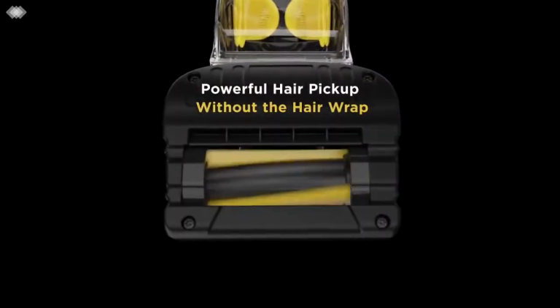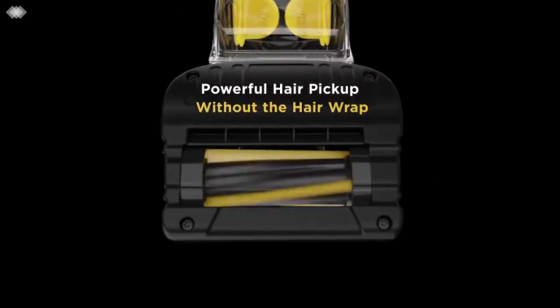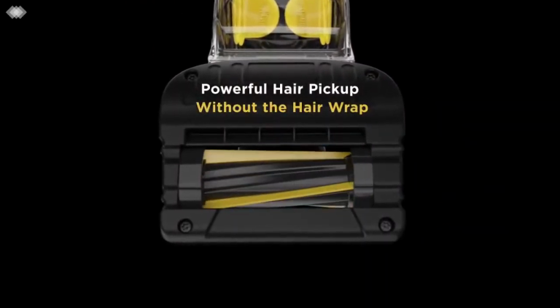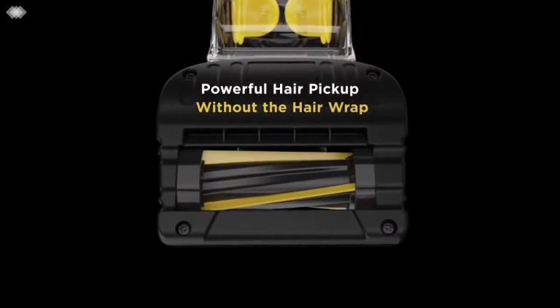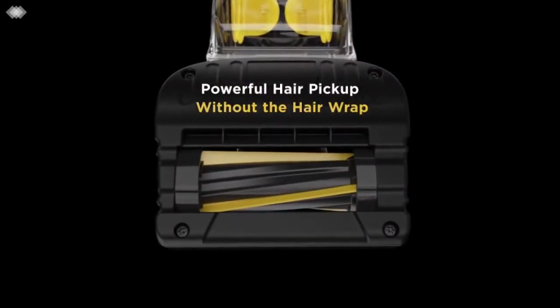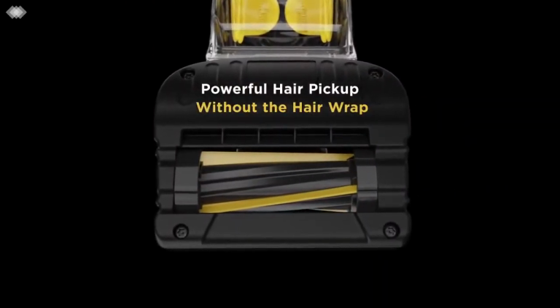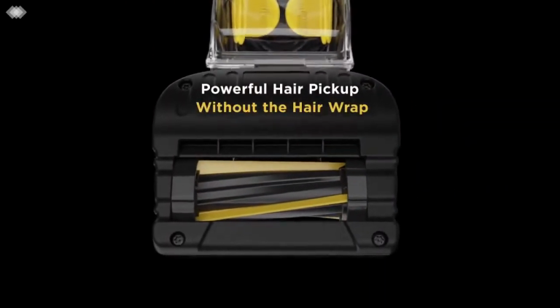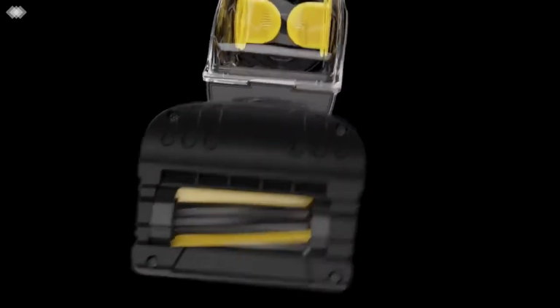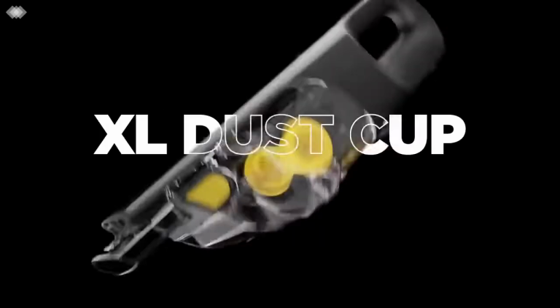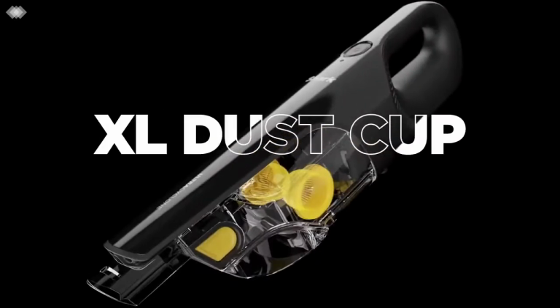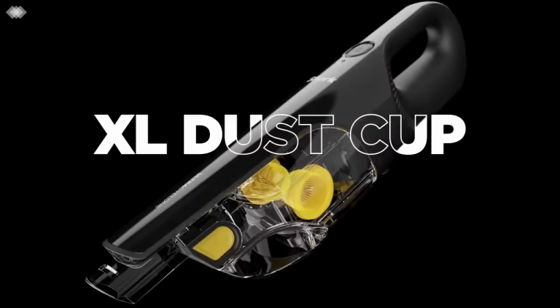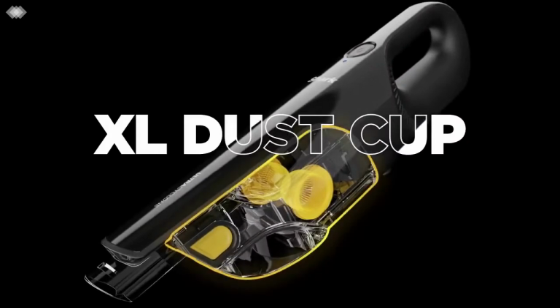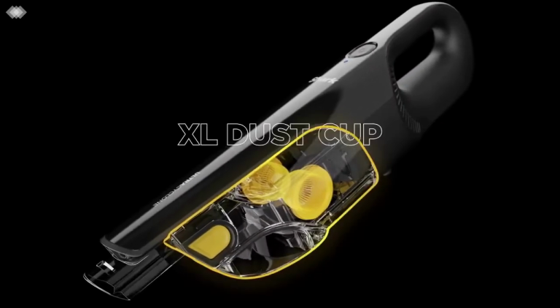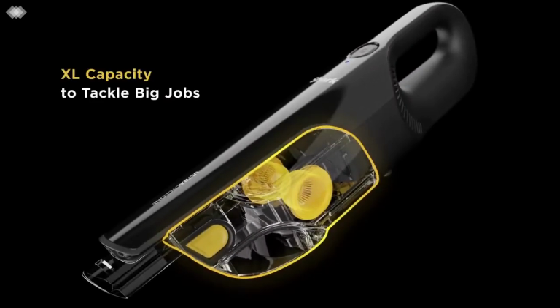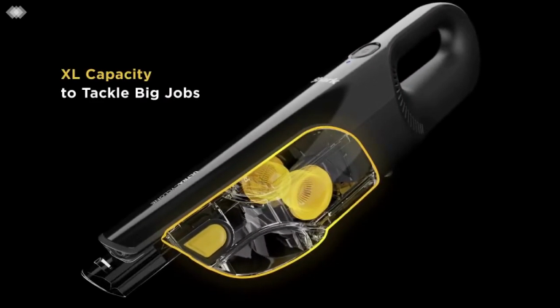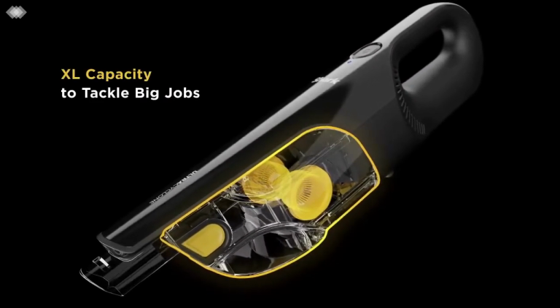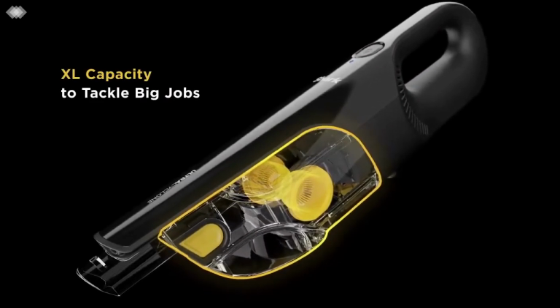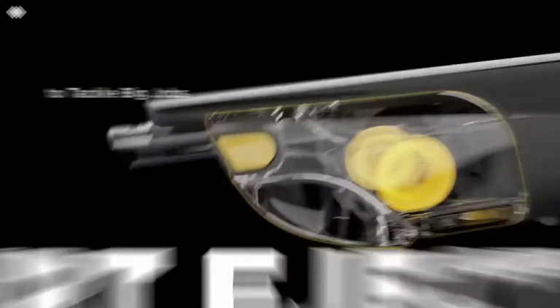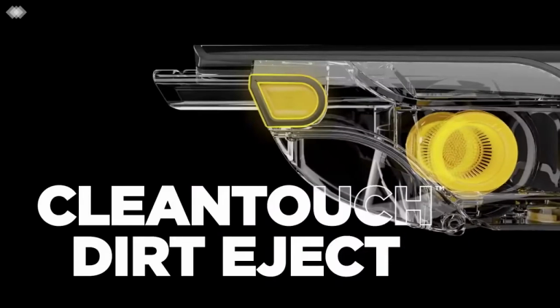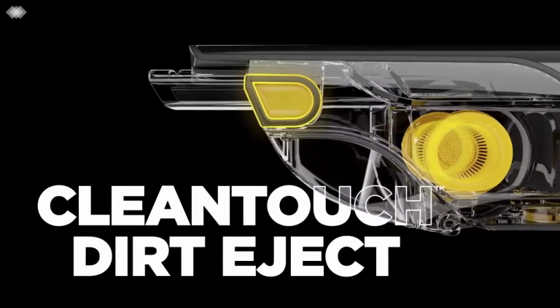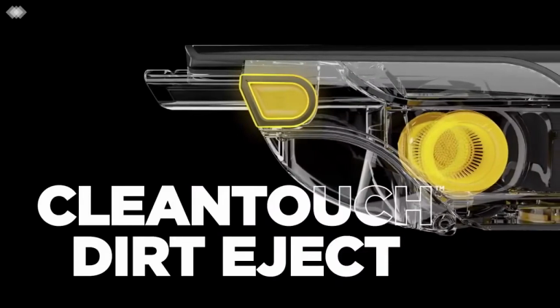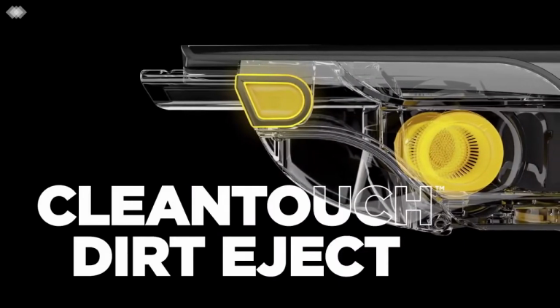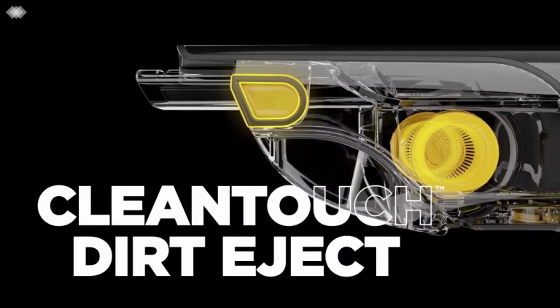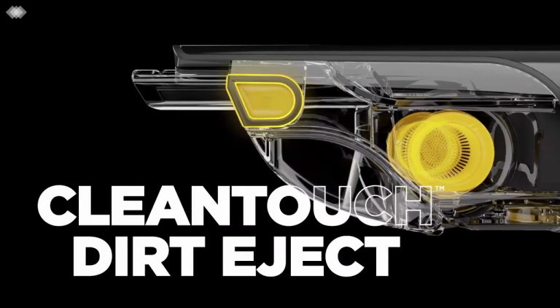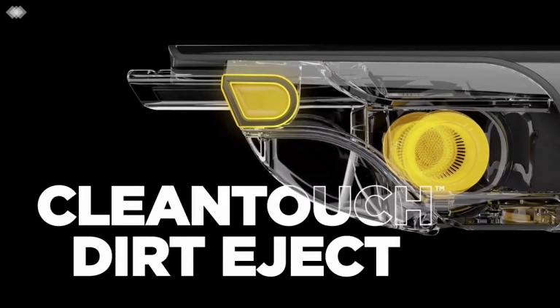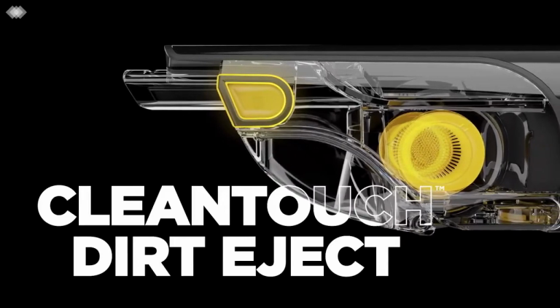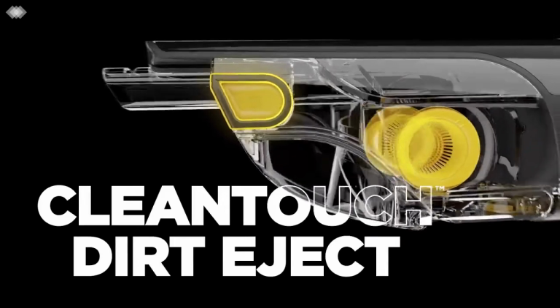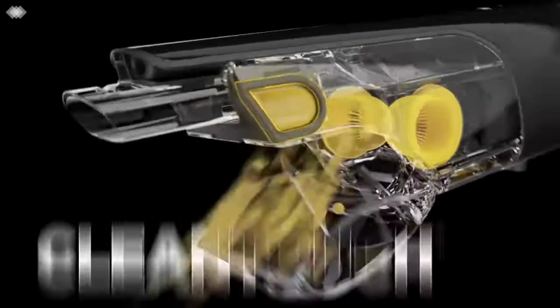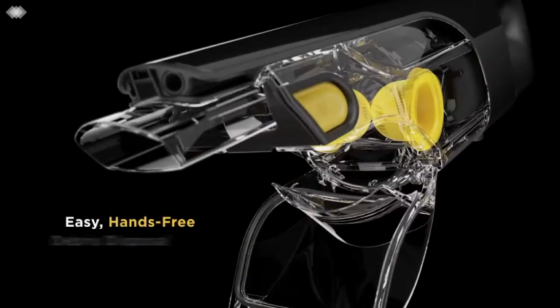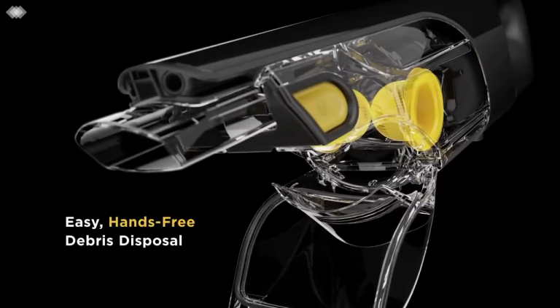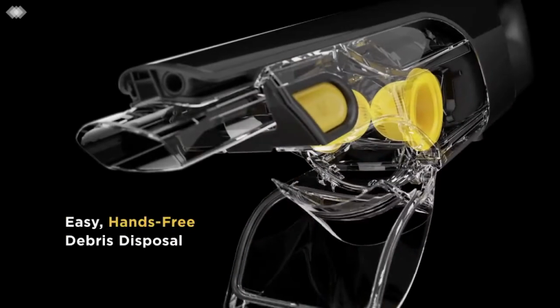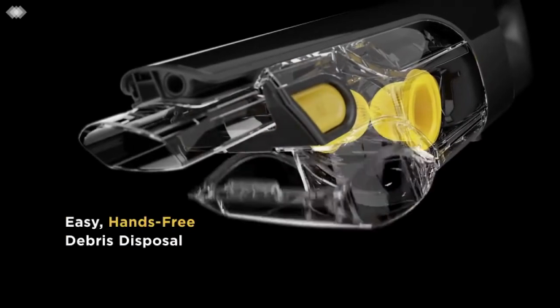Clean-touch dirt ejector for easy, hands-free debris disposal. Lithium-ion technology ensures reliable performance during each use. Comes with a crevice tool and scrubbing brush to clean hard-to-reach places and remove stuck-on dirt.